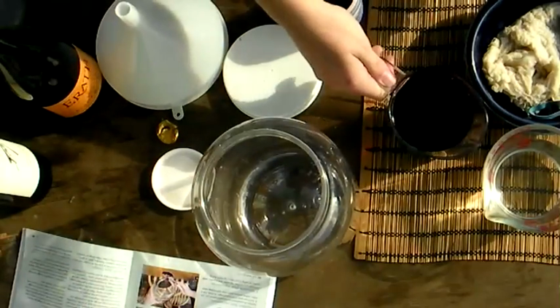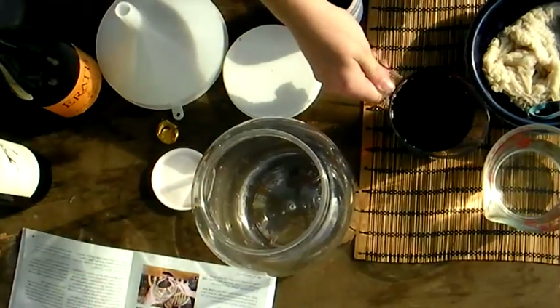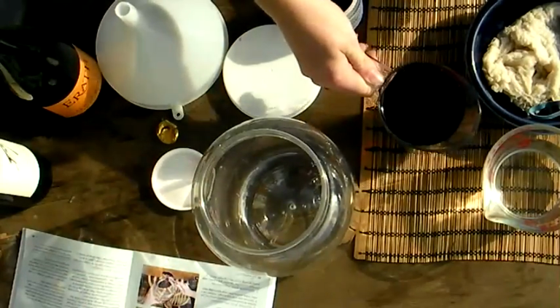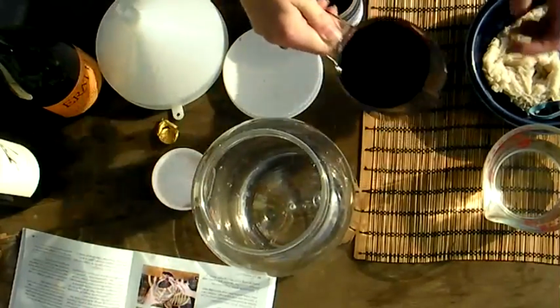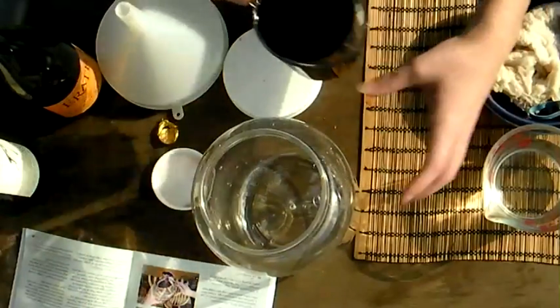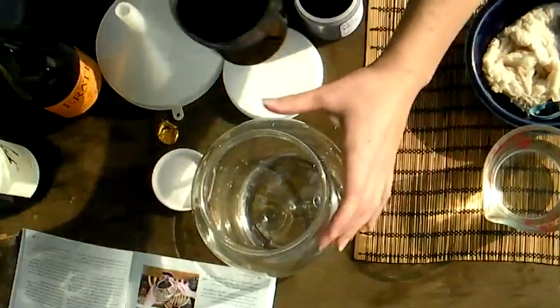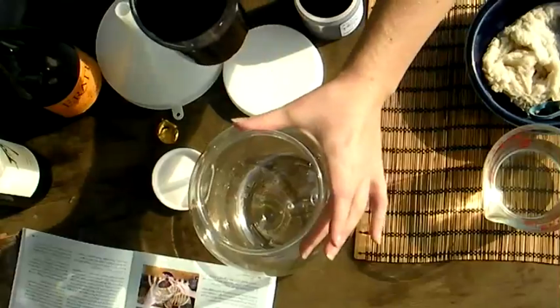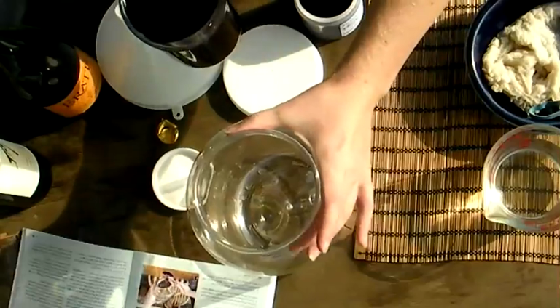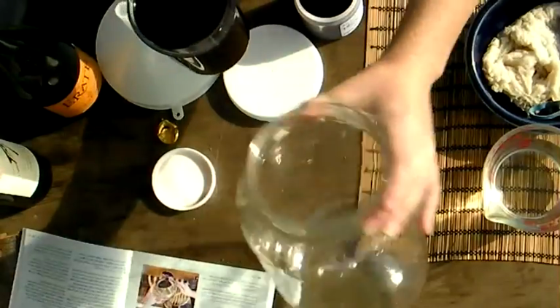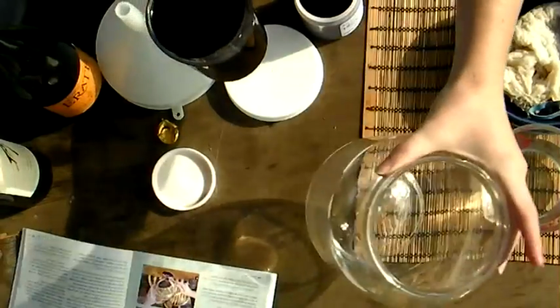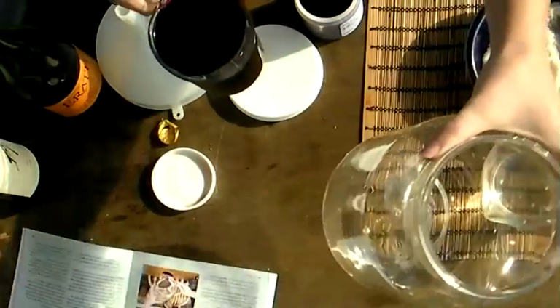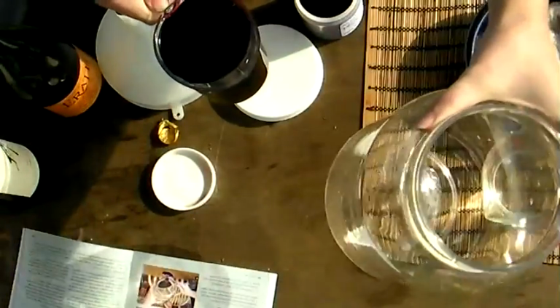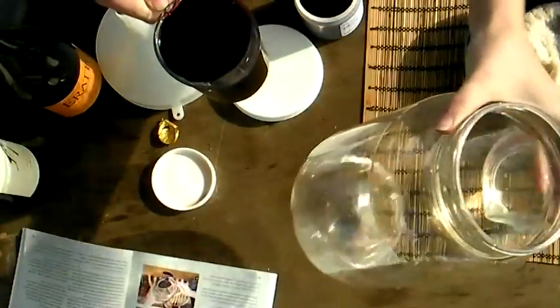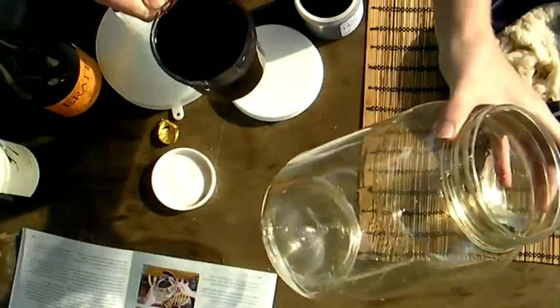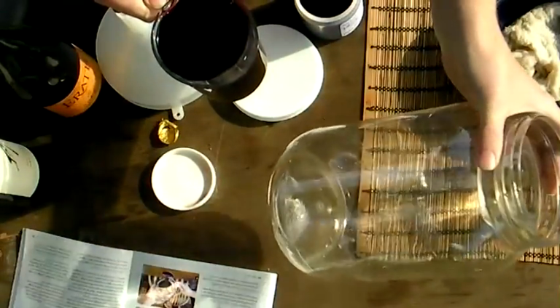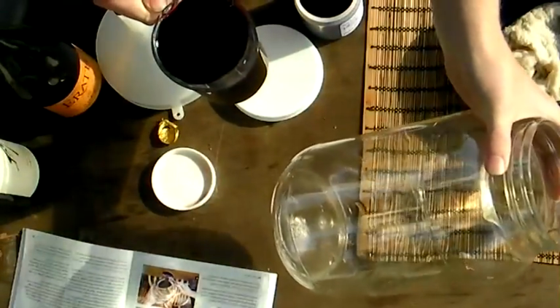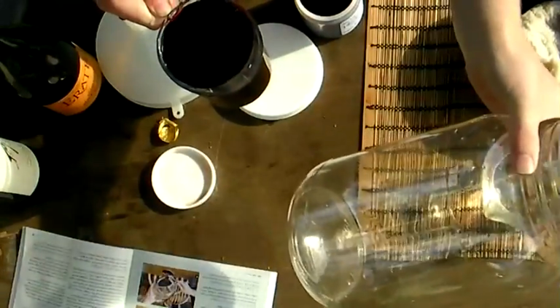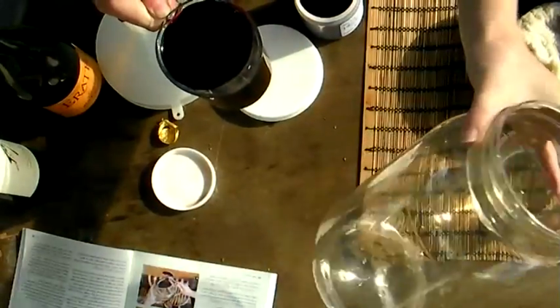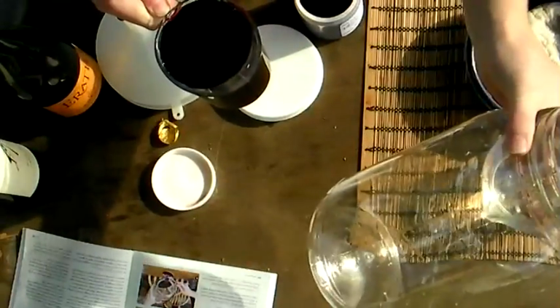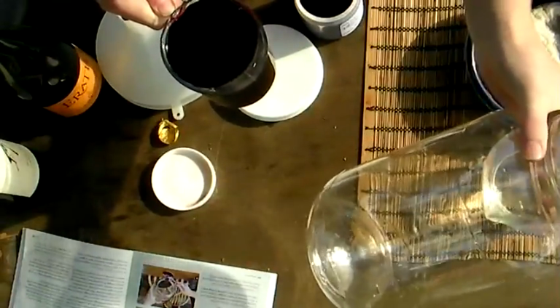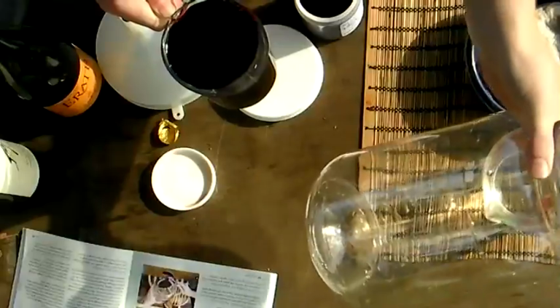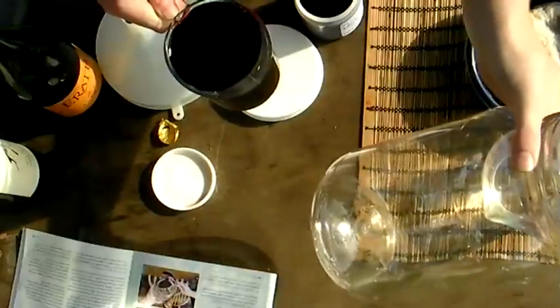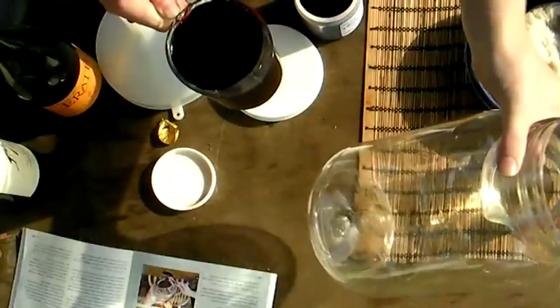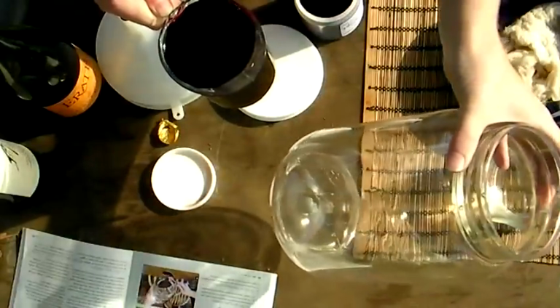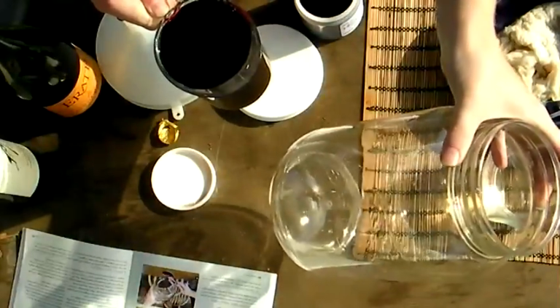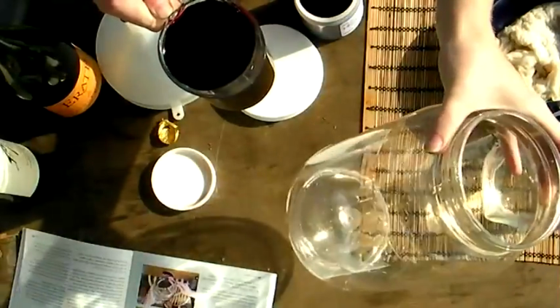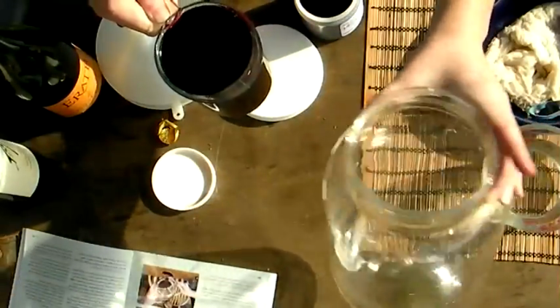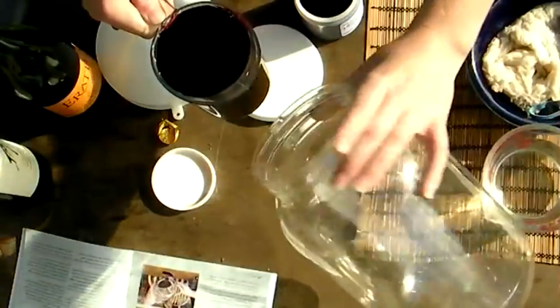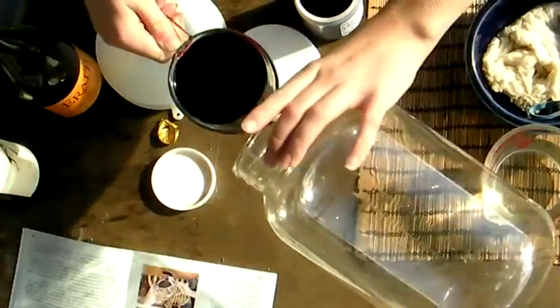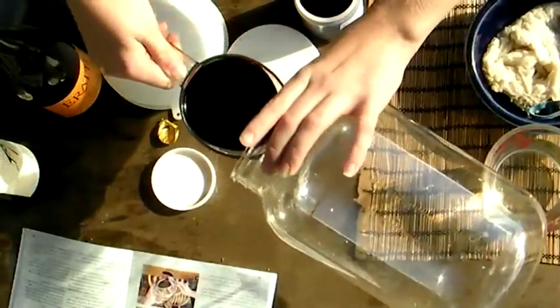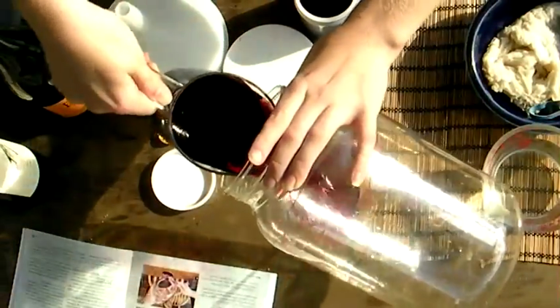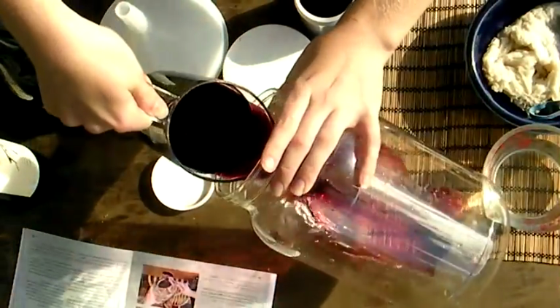Combine the wine, water, and vinegar mother in your sanitized container. Use a container that's larger than you think you'll need, as it'll give the vinegar some breathing room on the top to activate with oxygen.